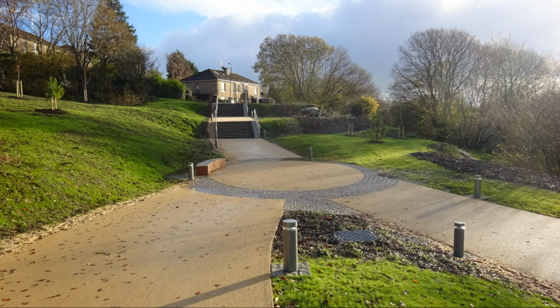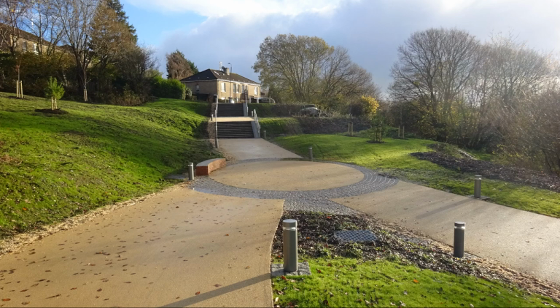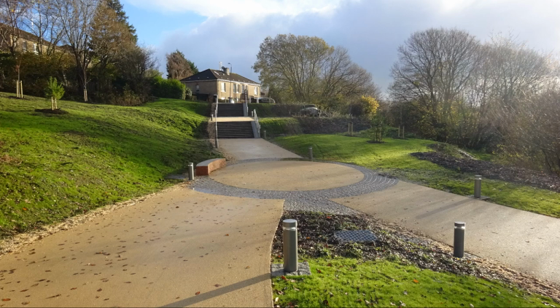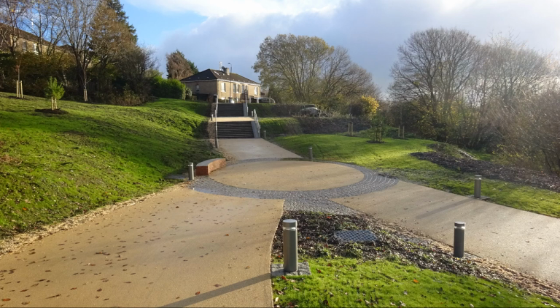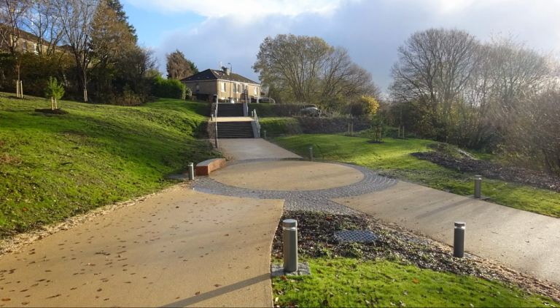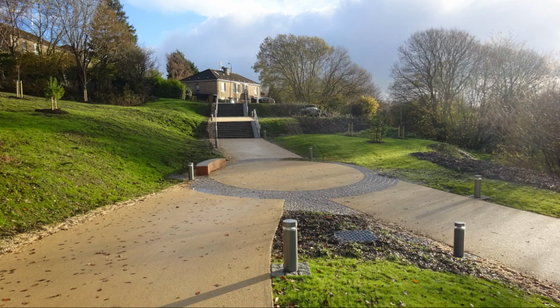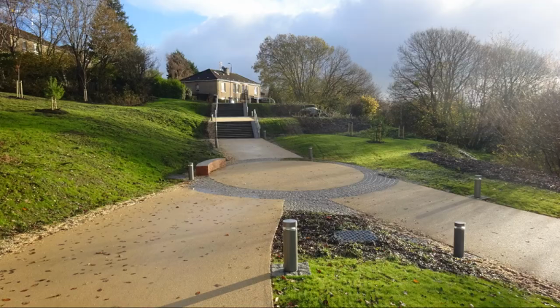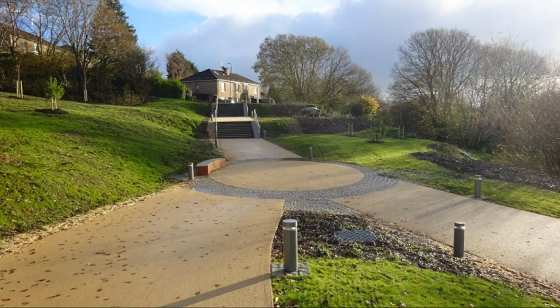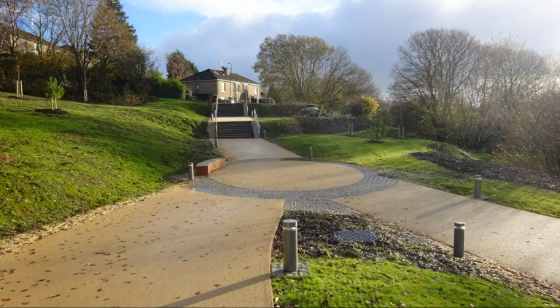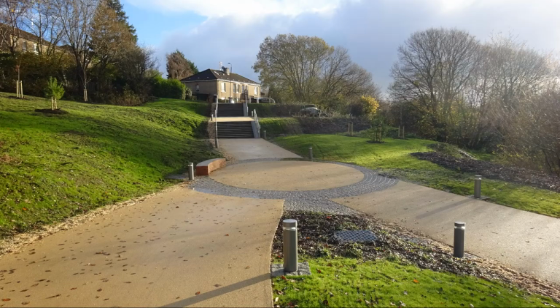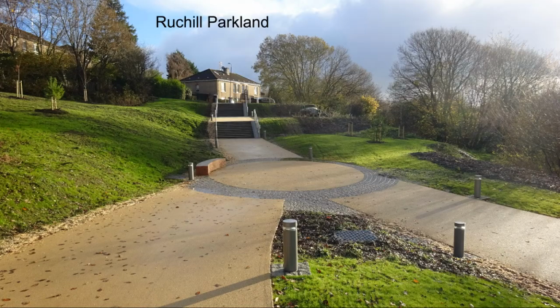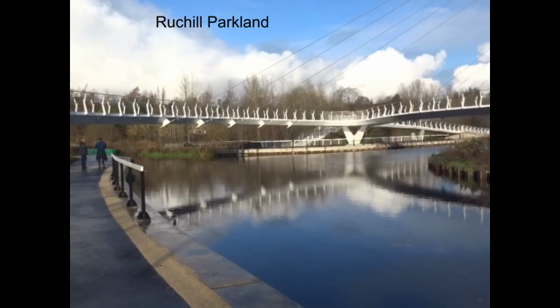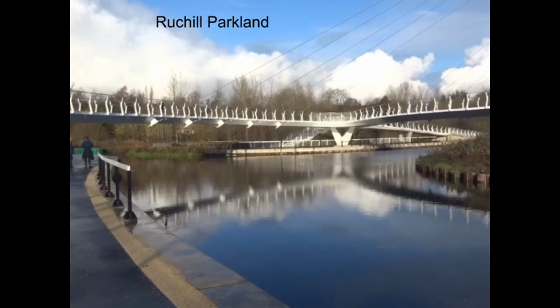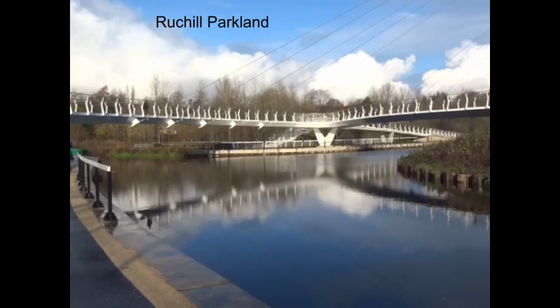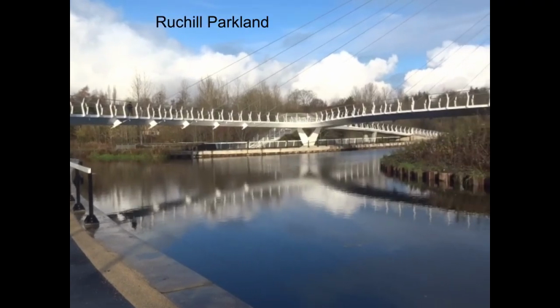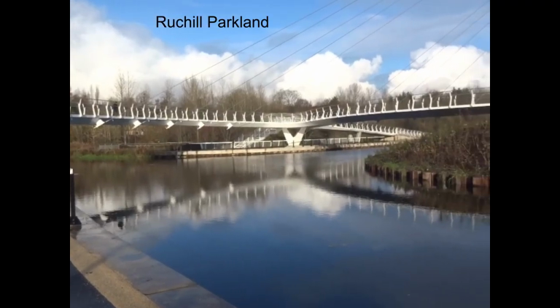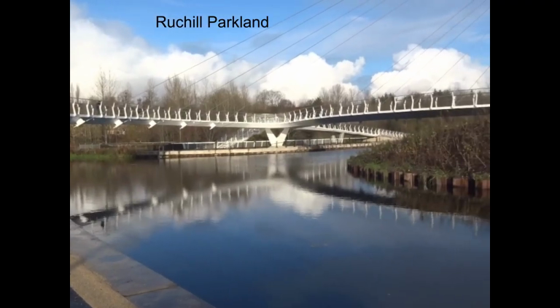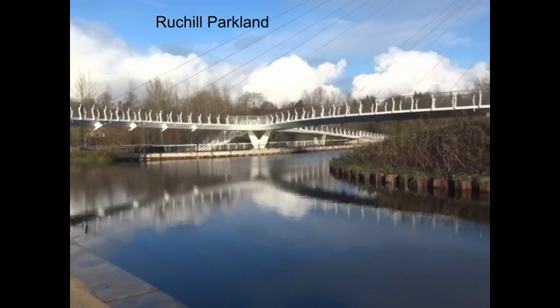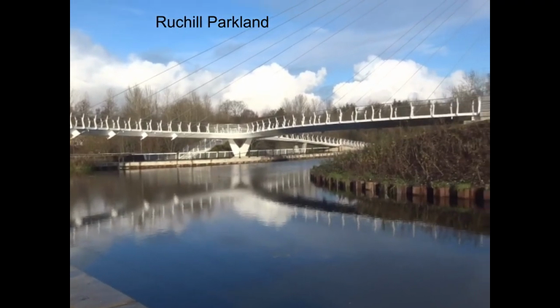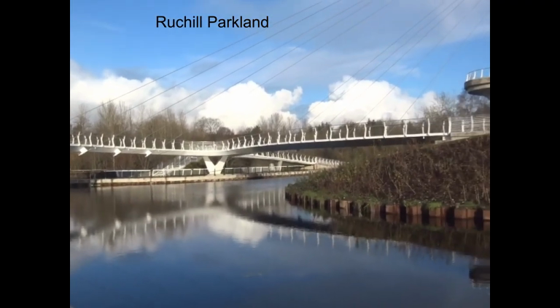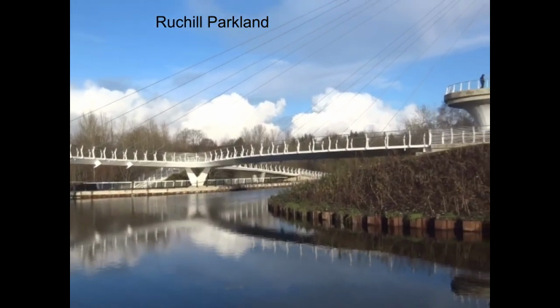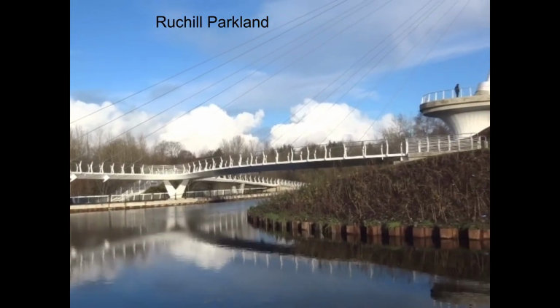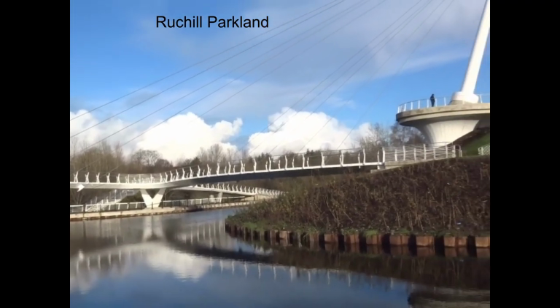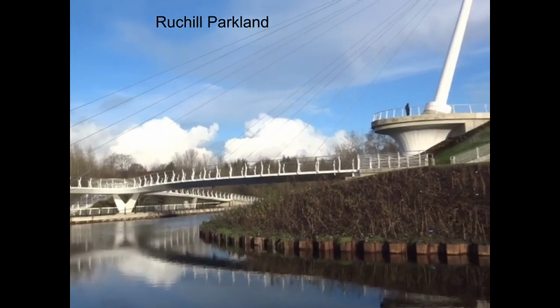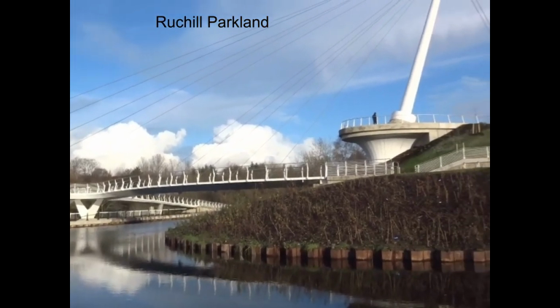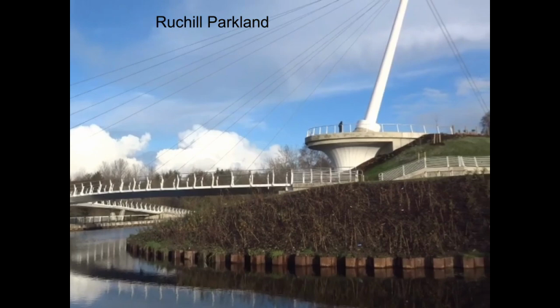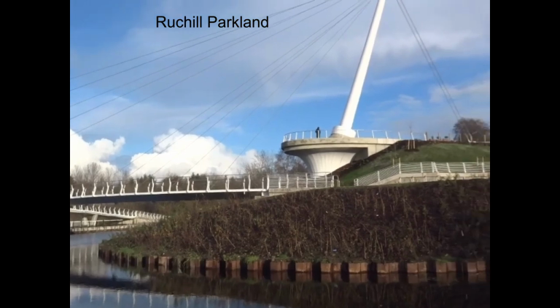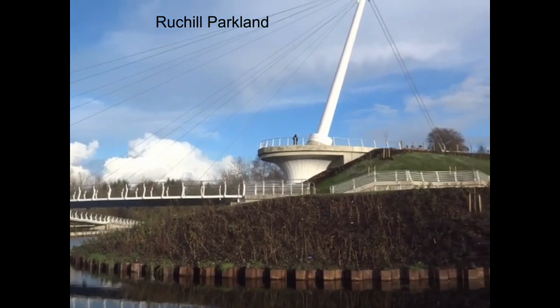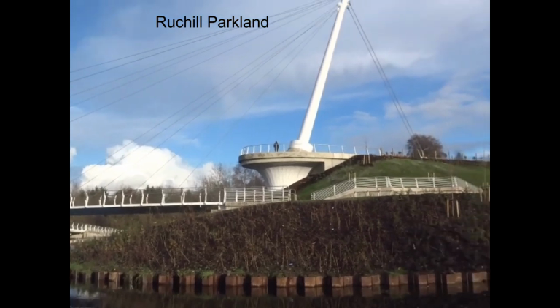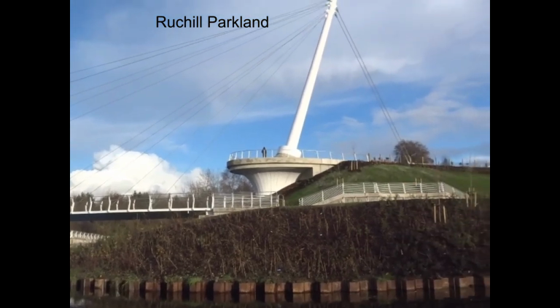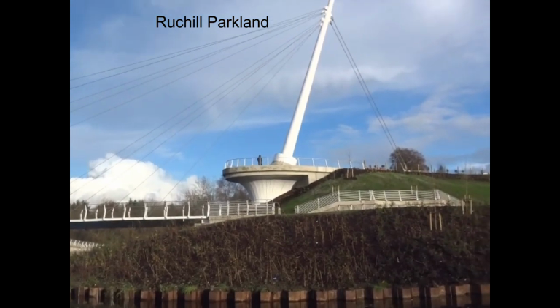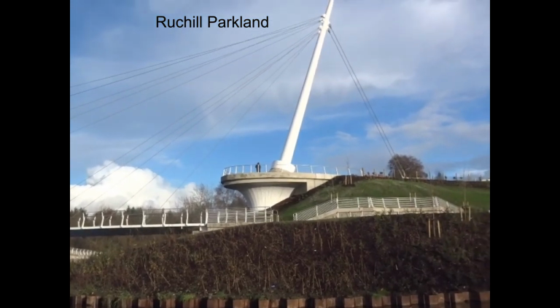On the Rockhill side there is a viewing platform, and there are also a number of artworks set within an open space or parkland area.